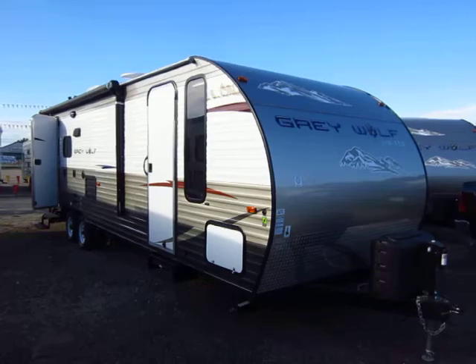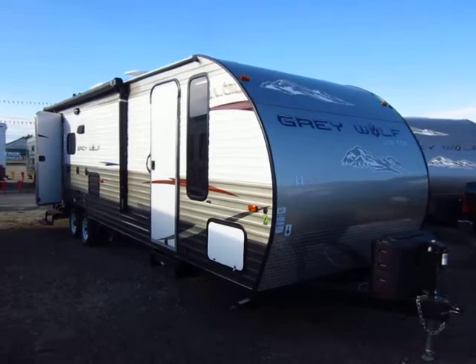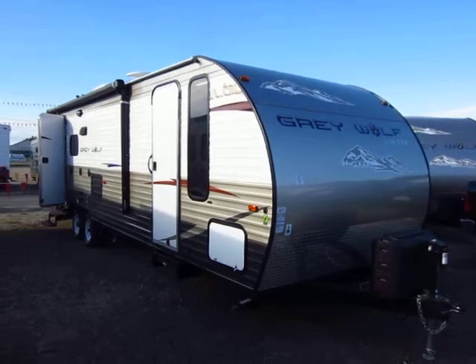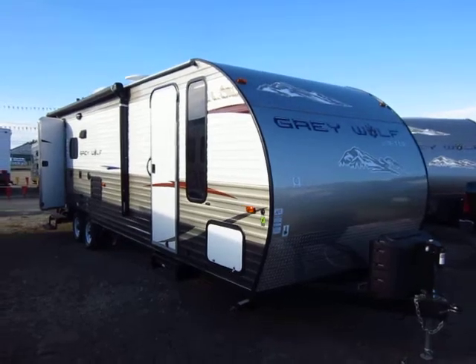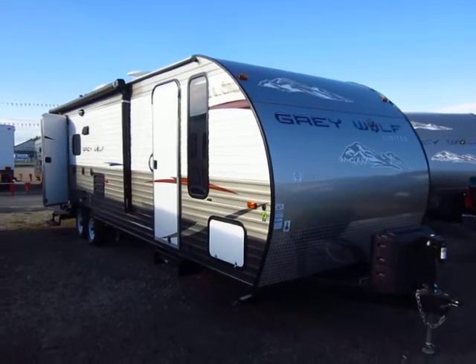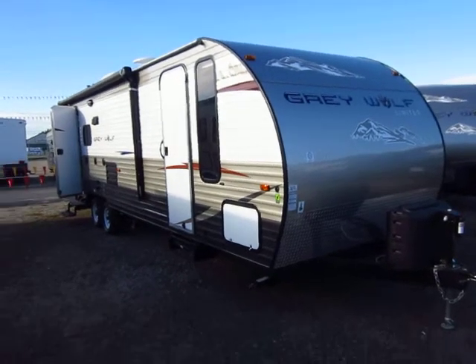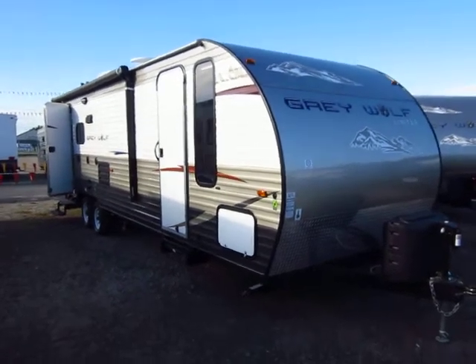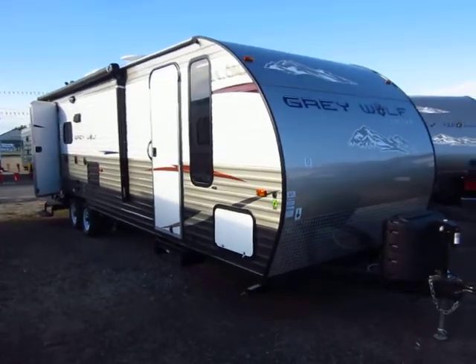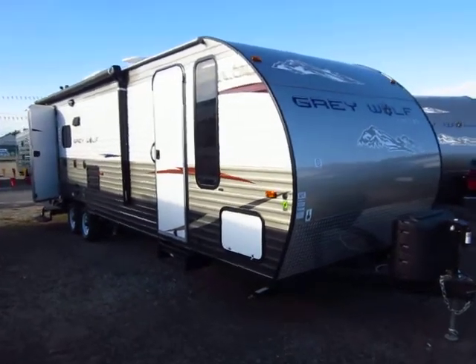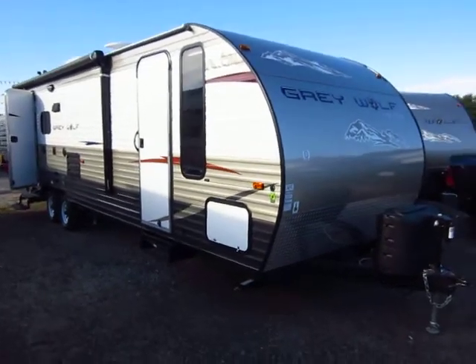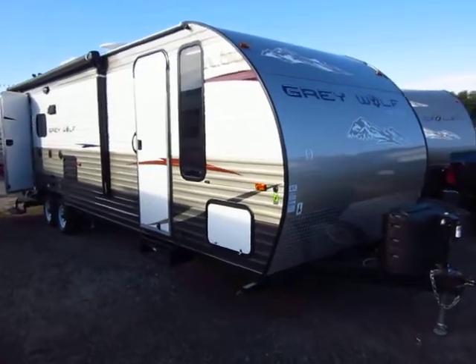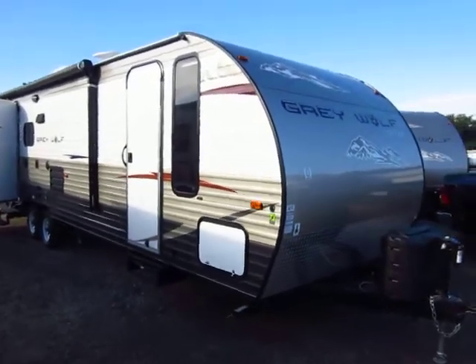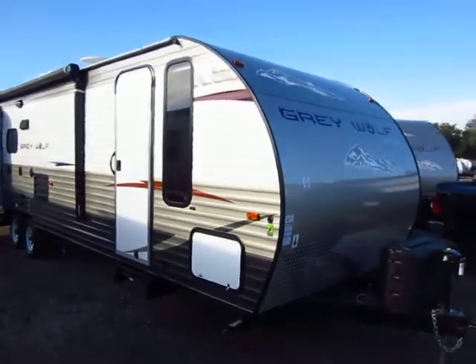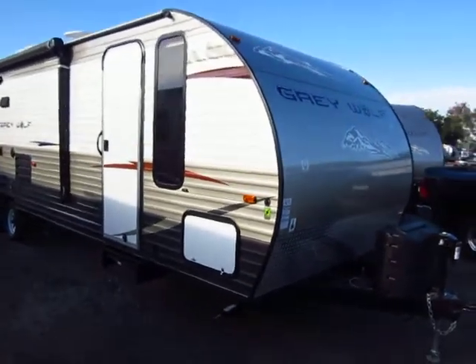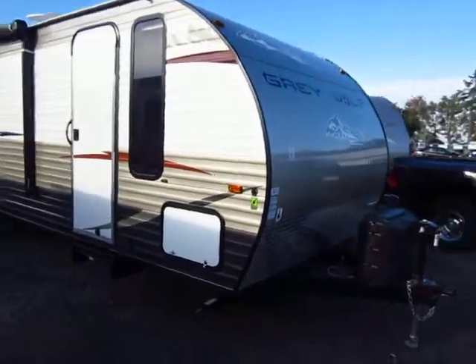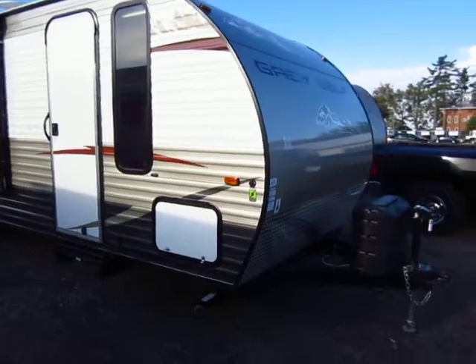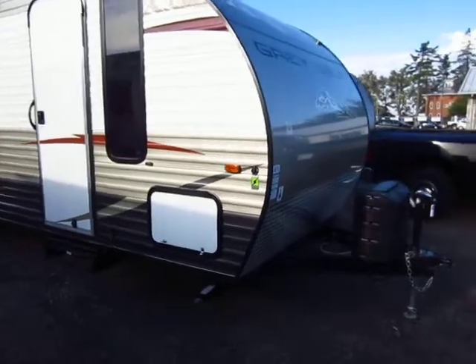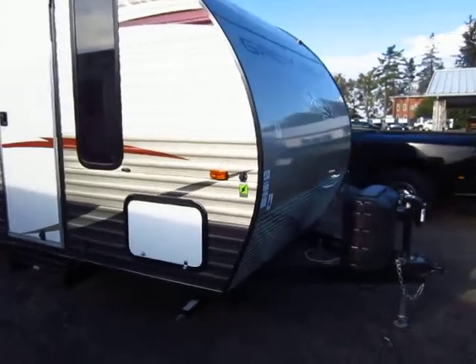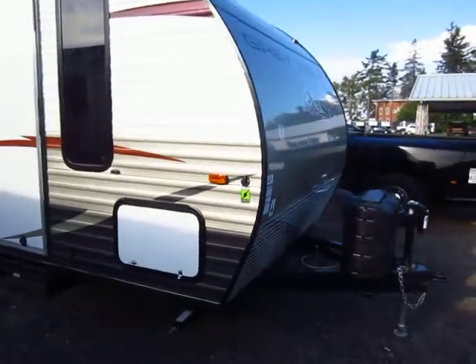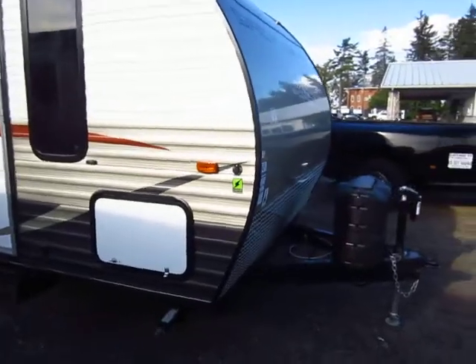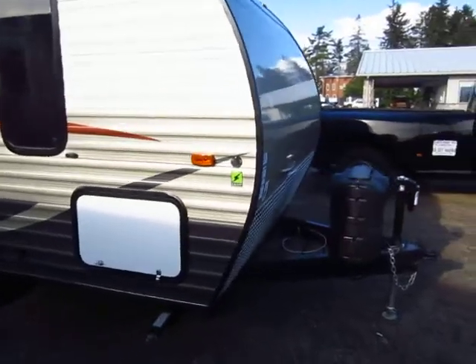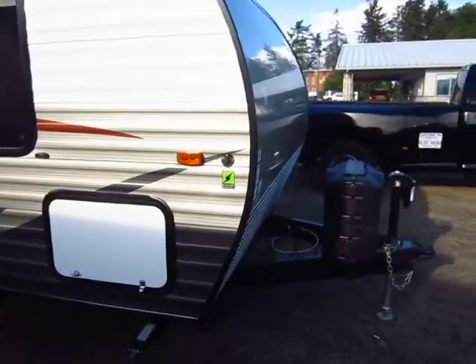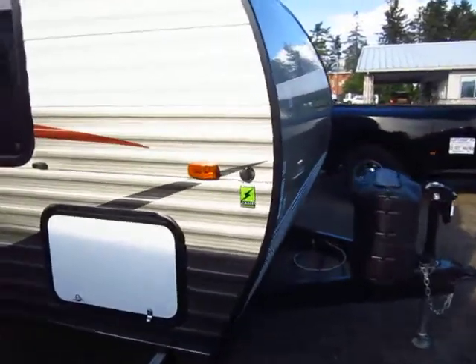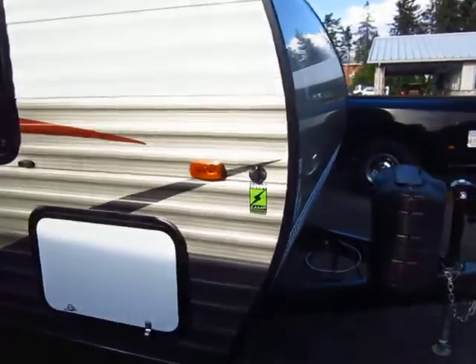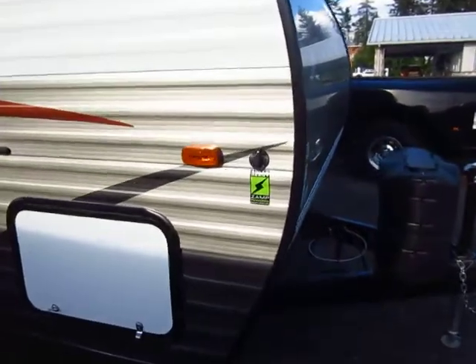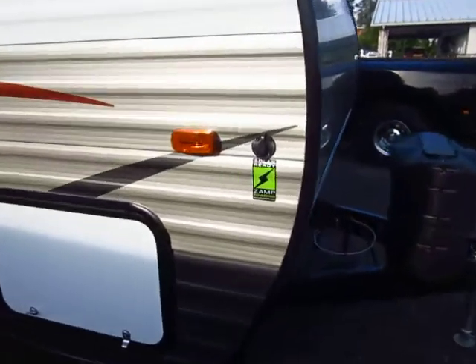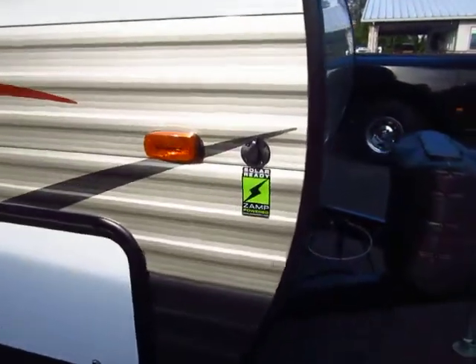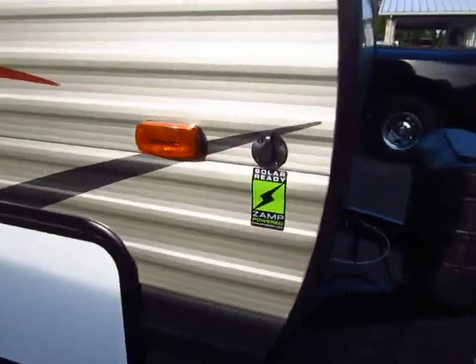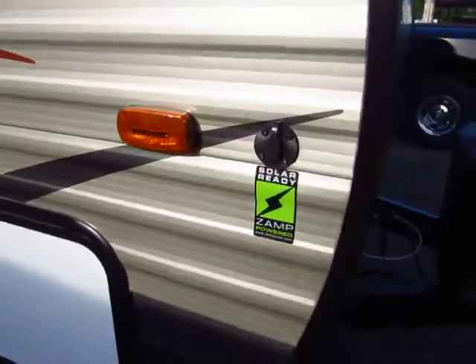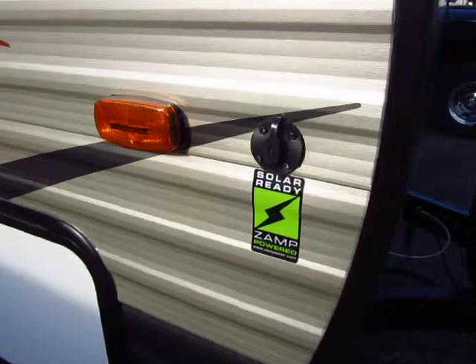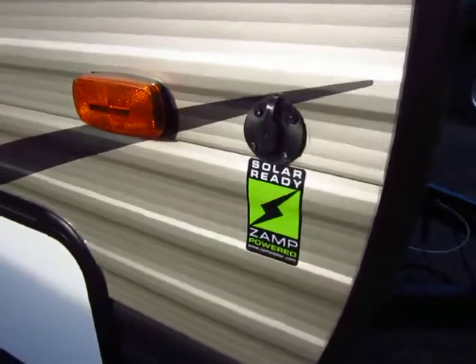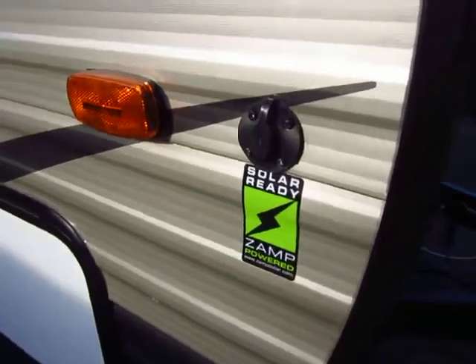Brand new Grey Wolf 29VT just came in here at Halod Auto and RV of Coldwater, Michigan. Brand new floor plan — this is the first time both of us have probably seen this one.